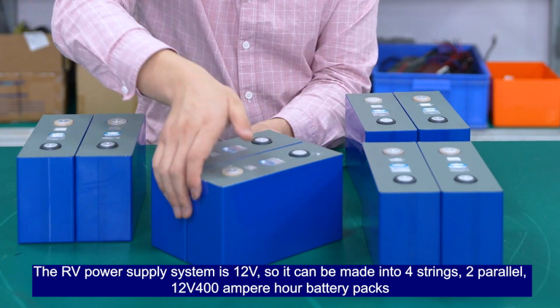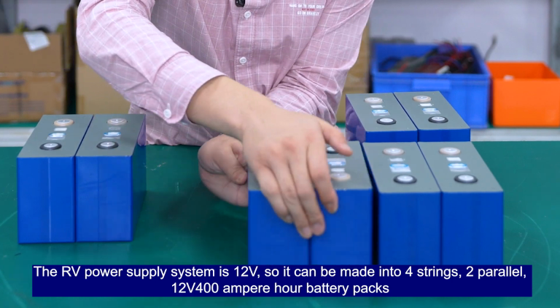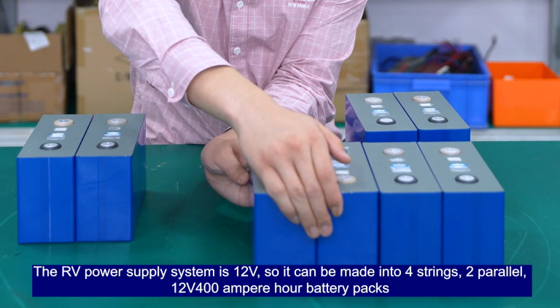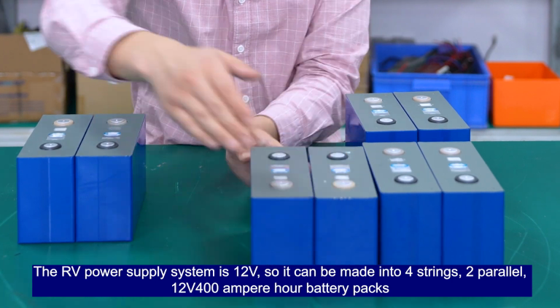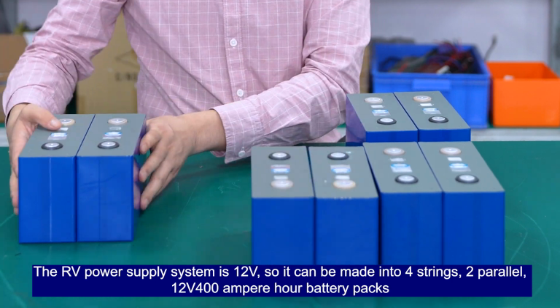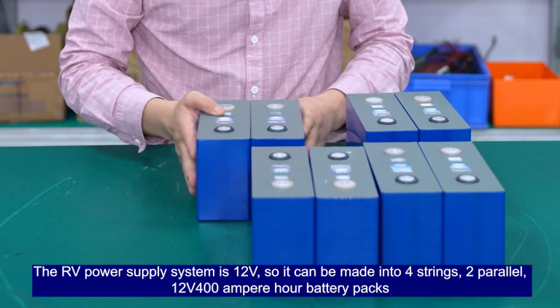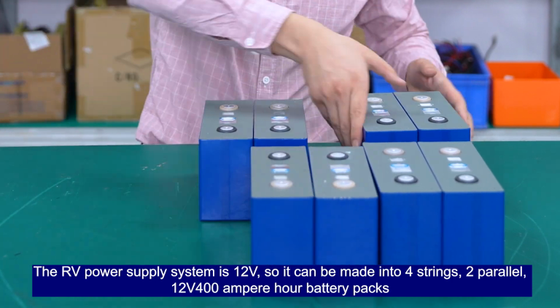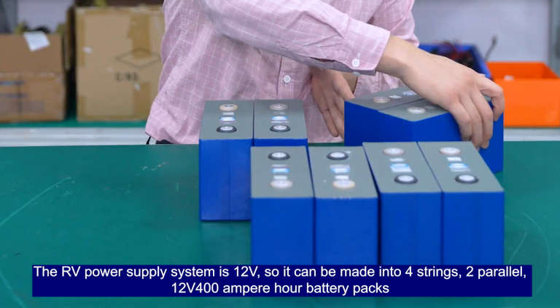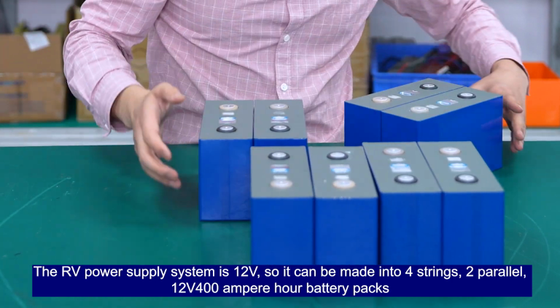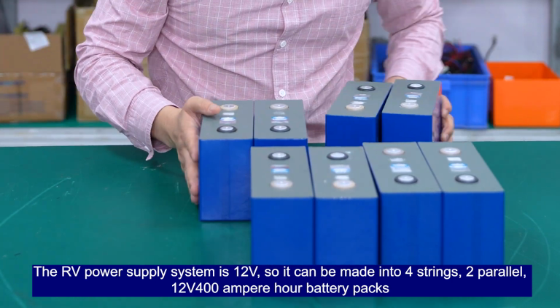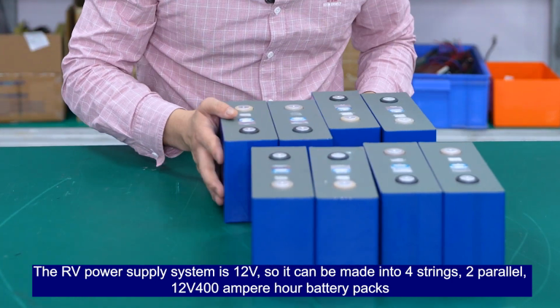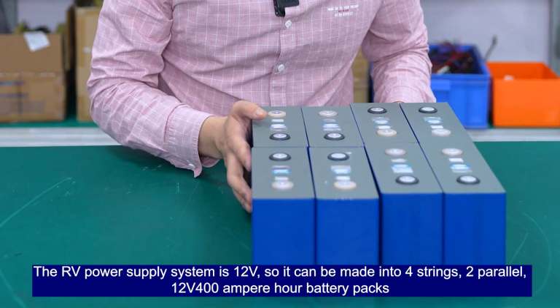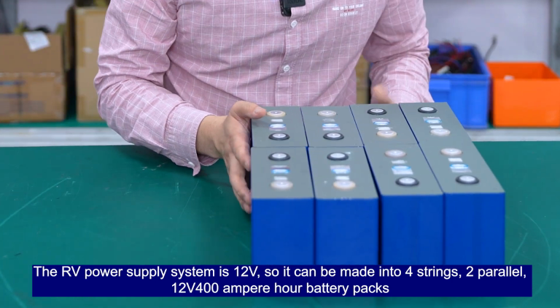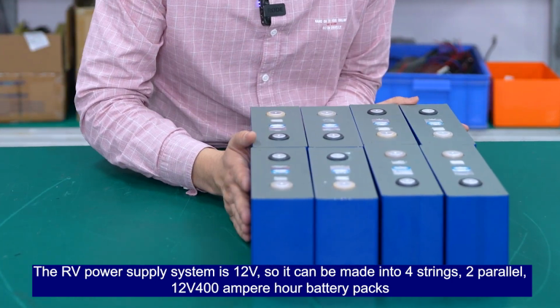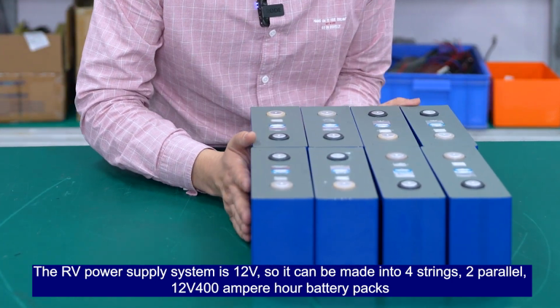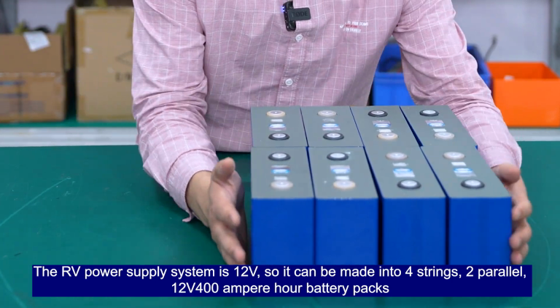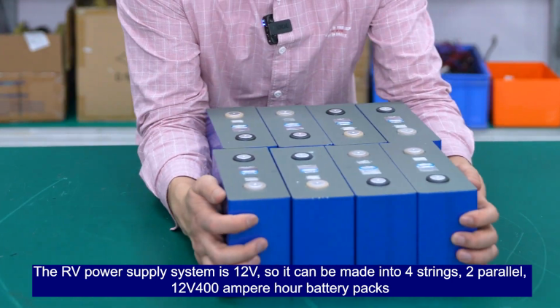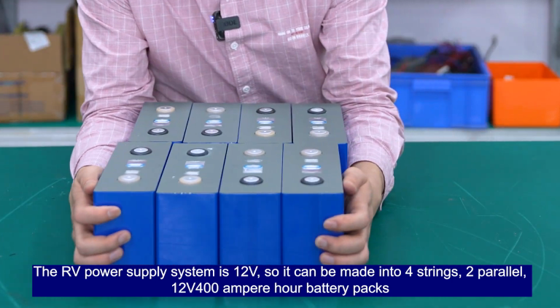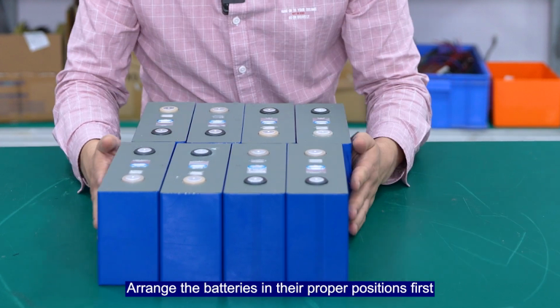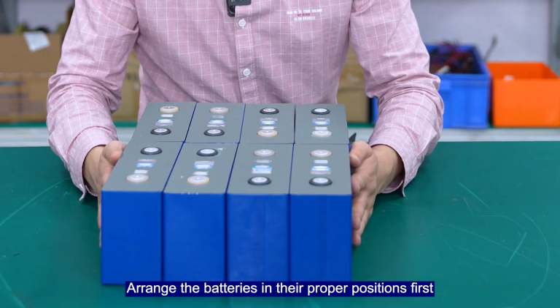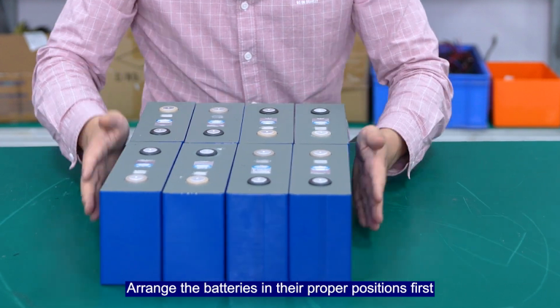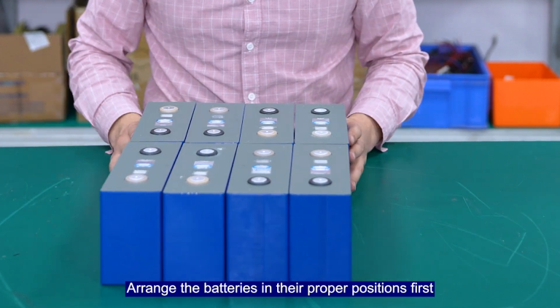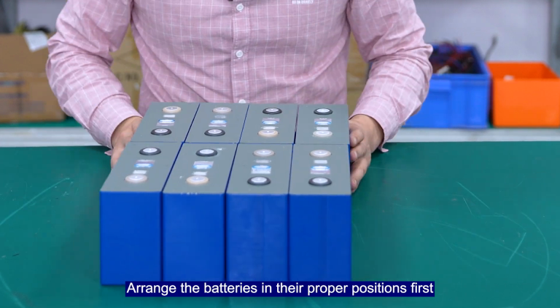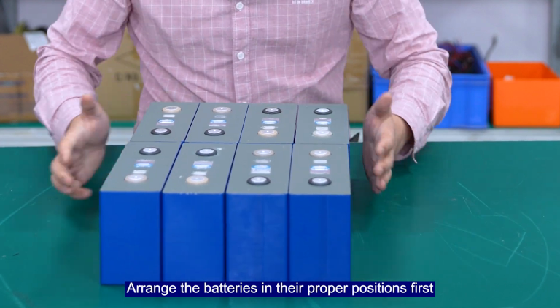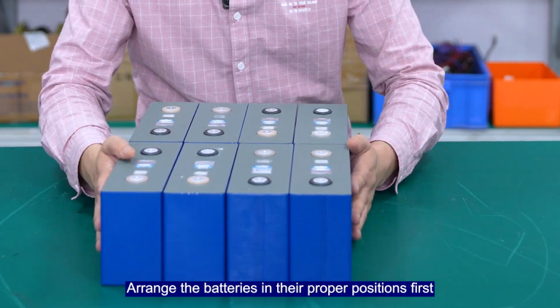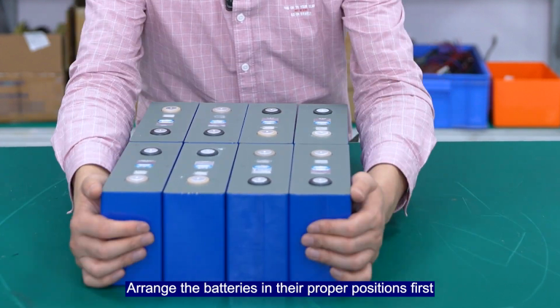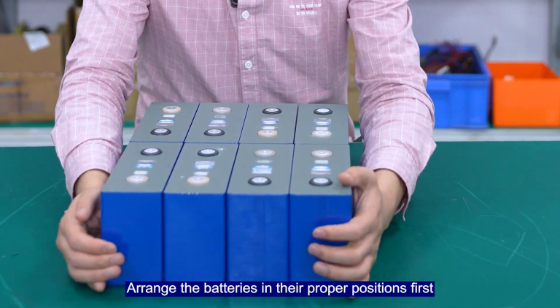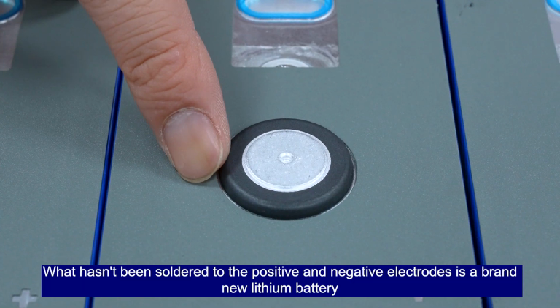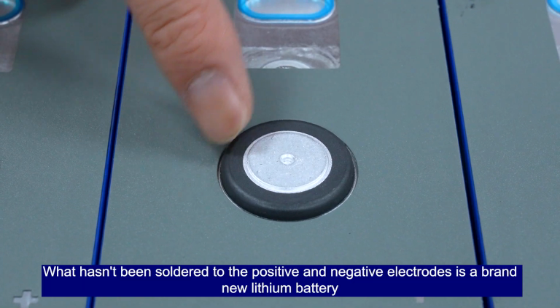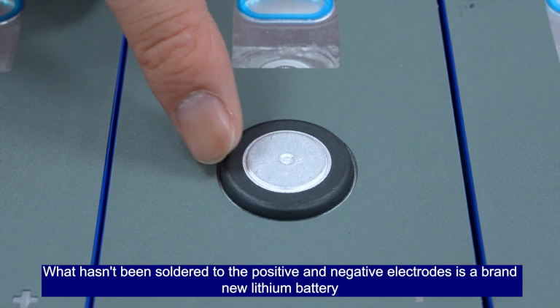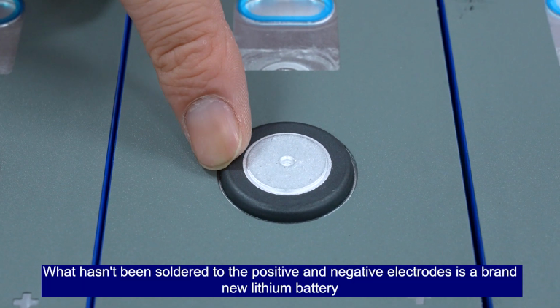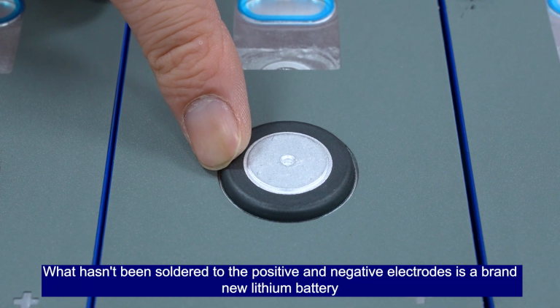So the 8 cells can be made into 4 strings, 2 parallel — a 12V 400A power battery pack. Arrange the batteries in their proper positions first.